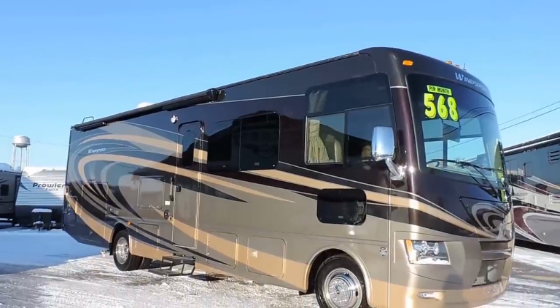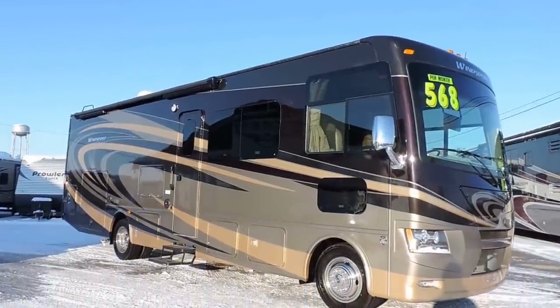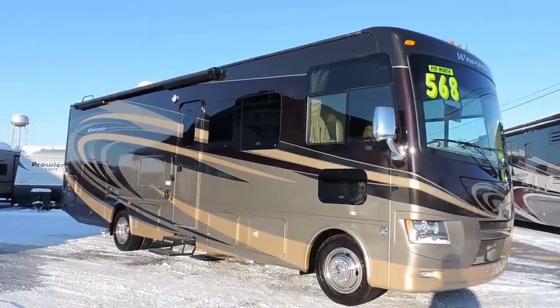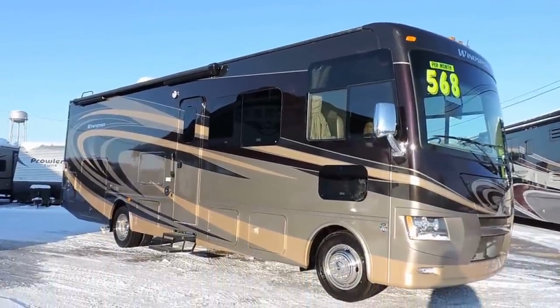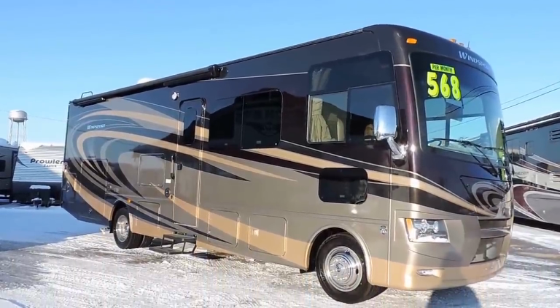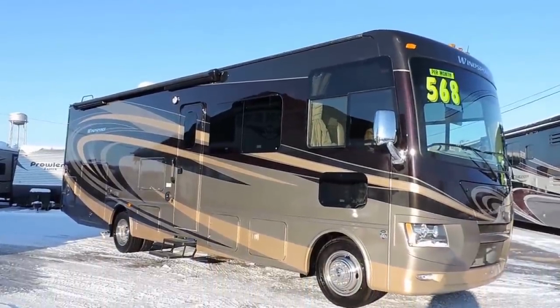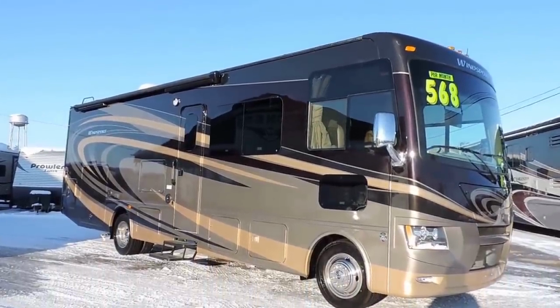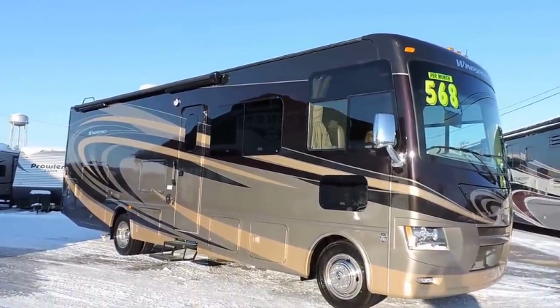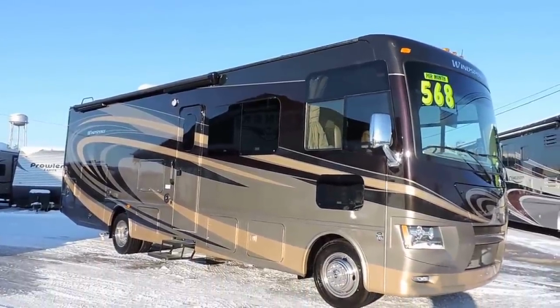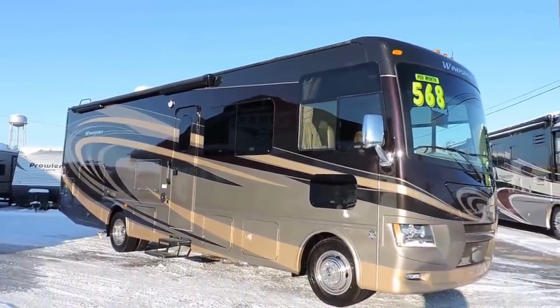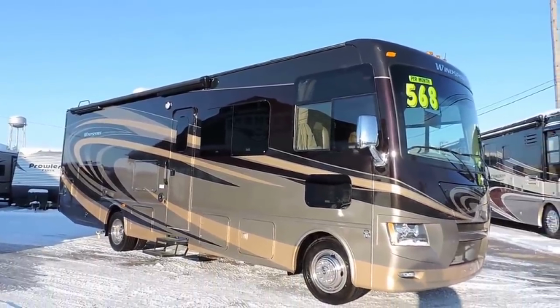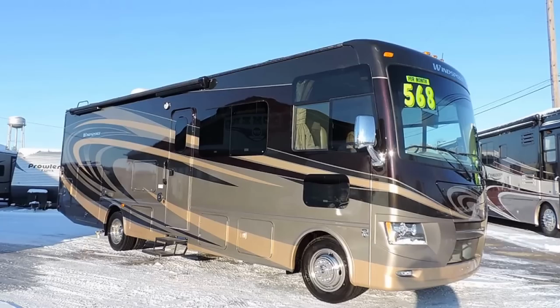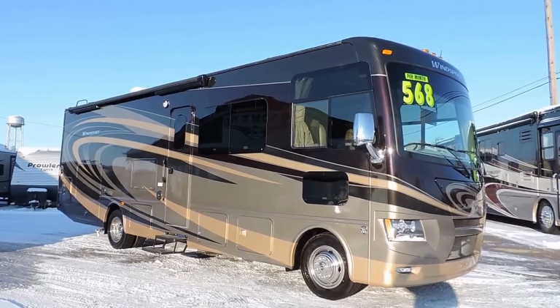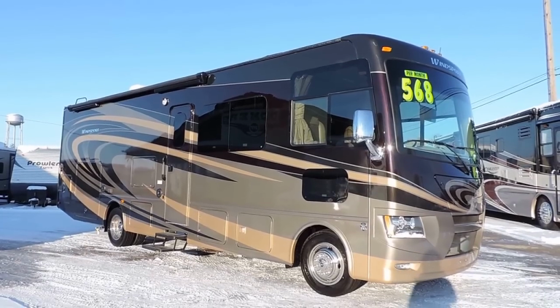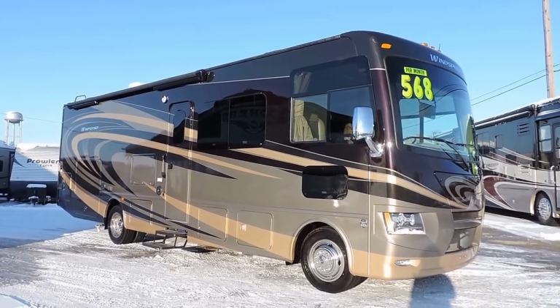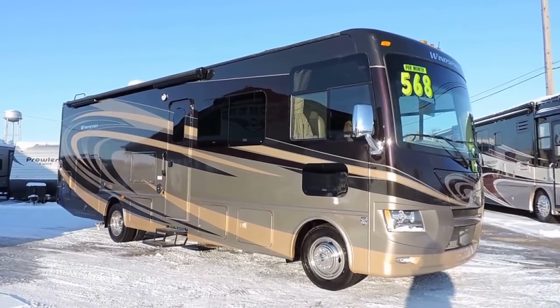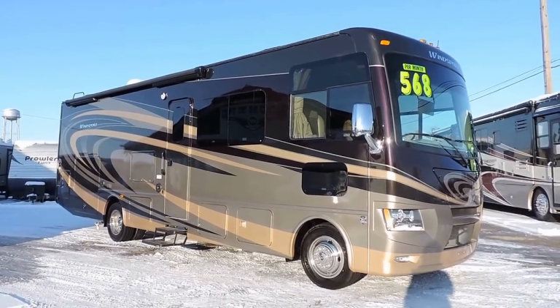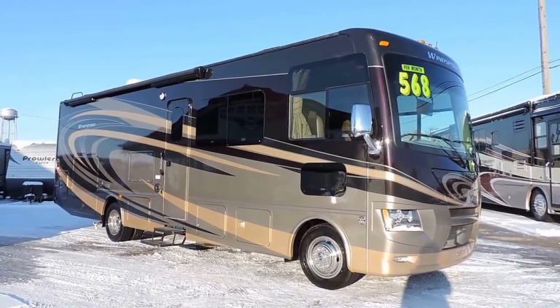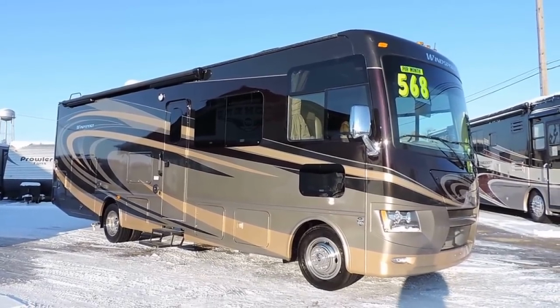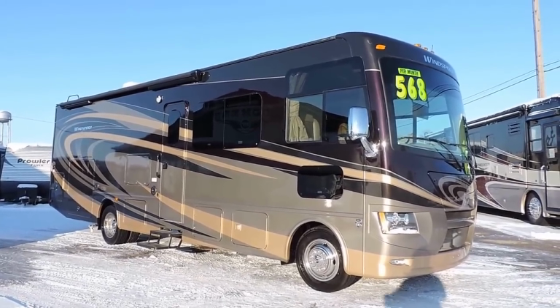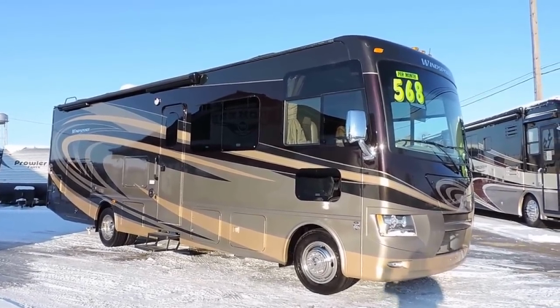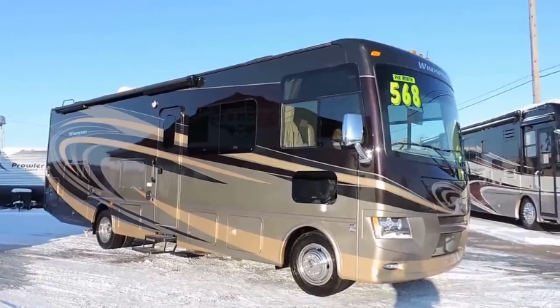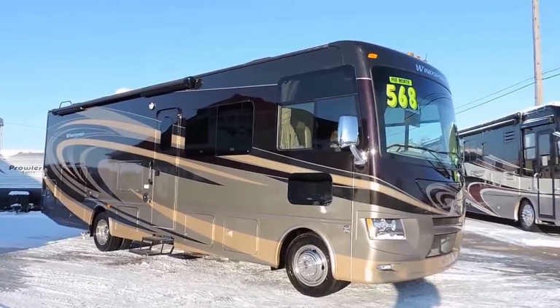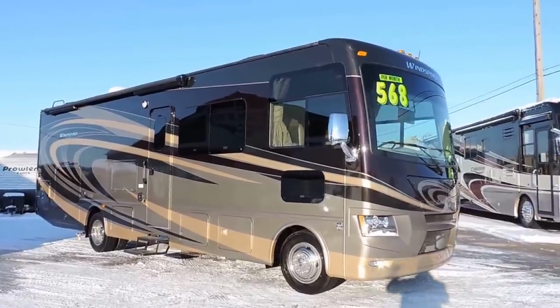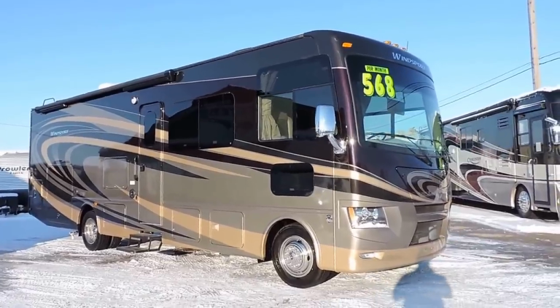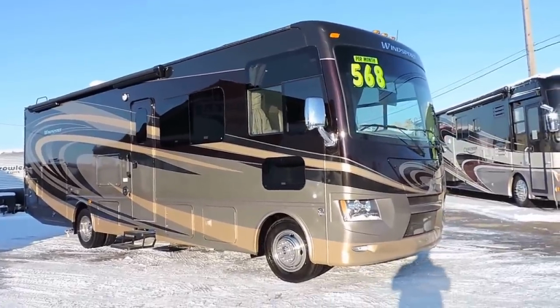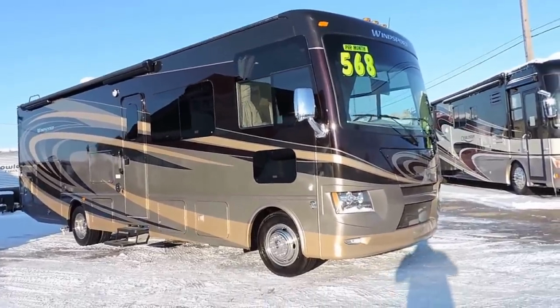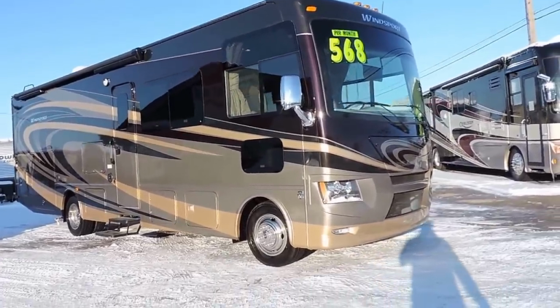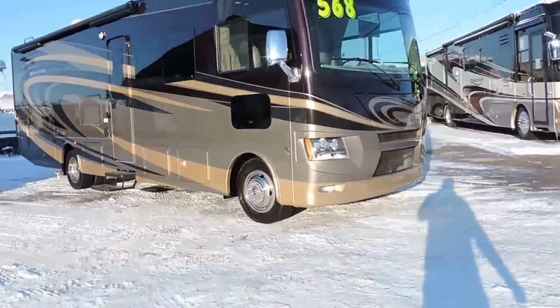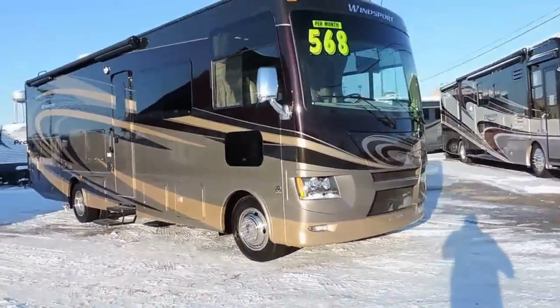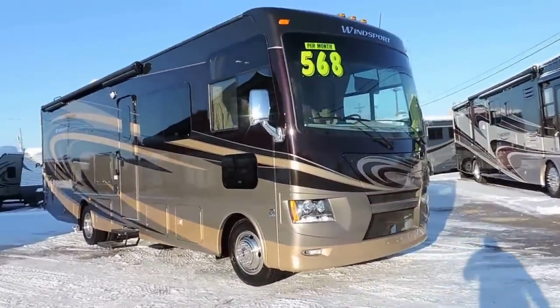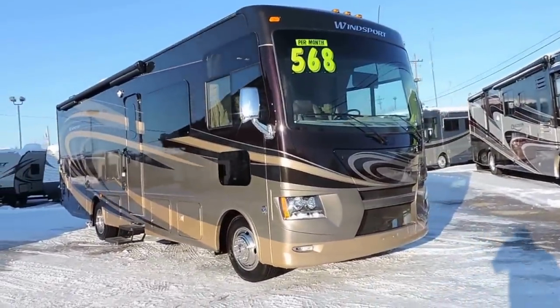Welcome to Zoomer's RV. Today we just got in a new 2015 Thor Wind Sport on a Ford V10 chassis. It's a 32-foot floor plan — a very beautiful unit.